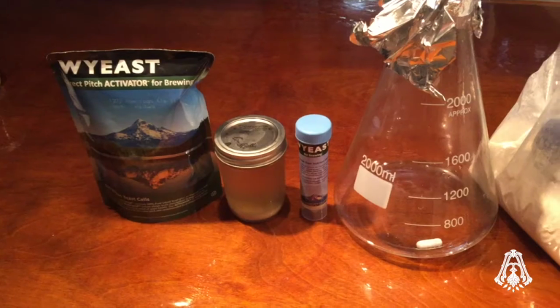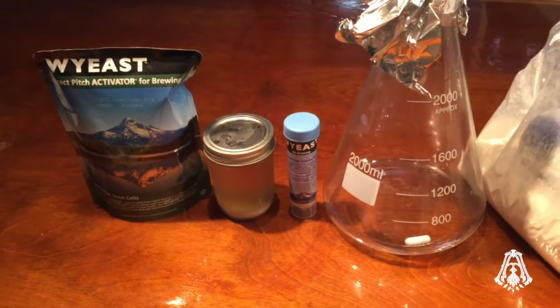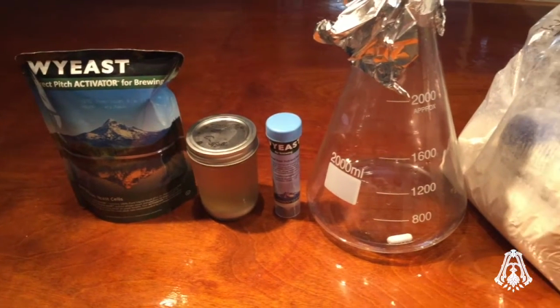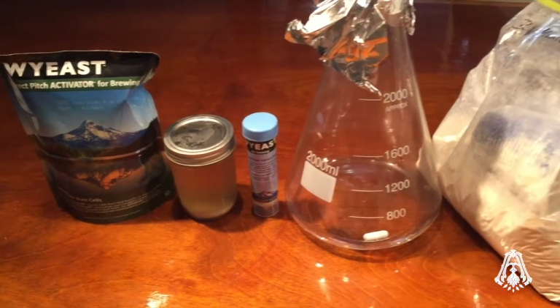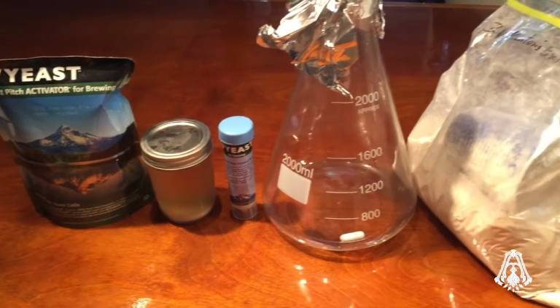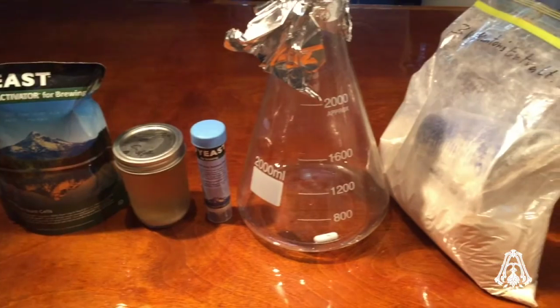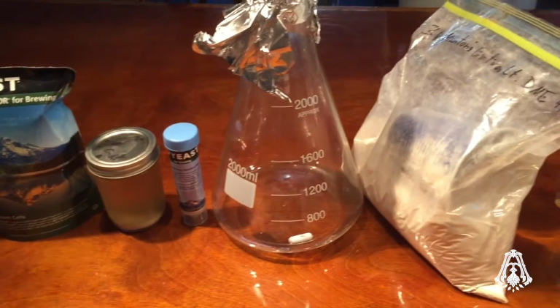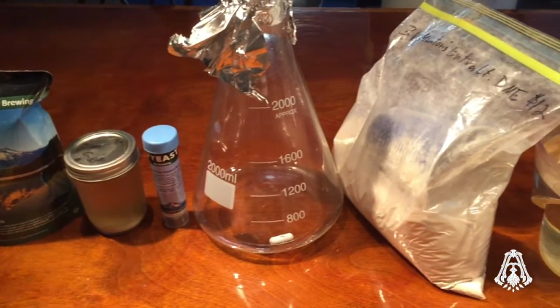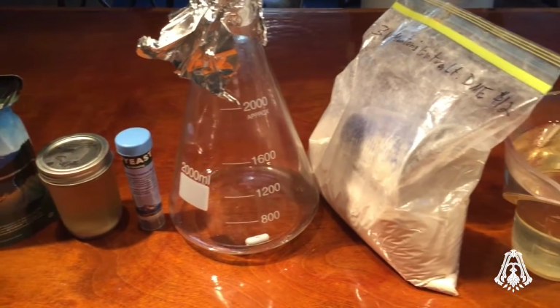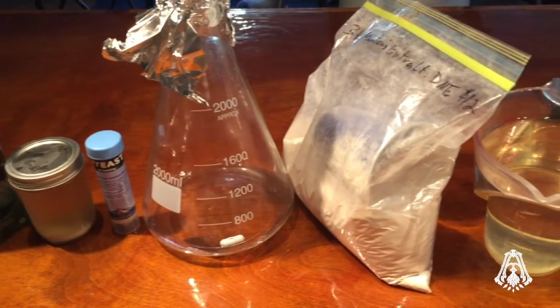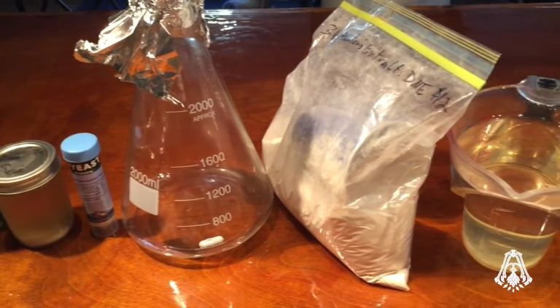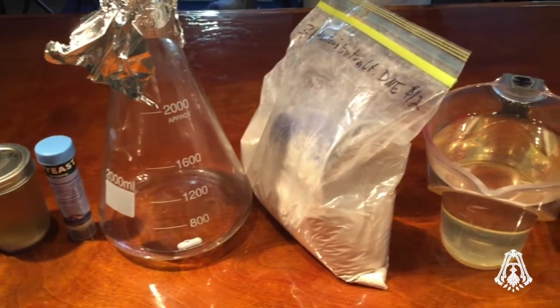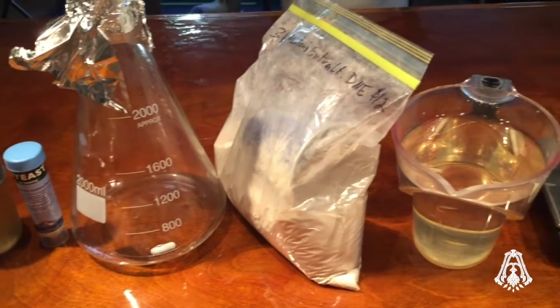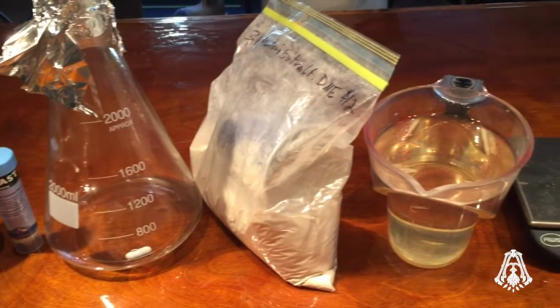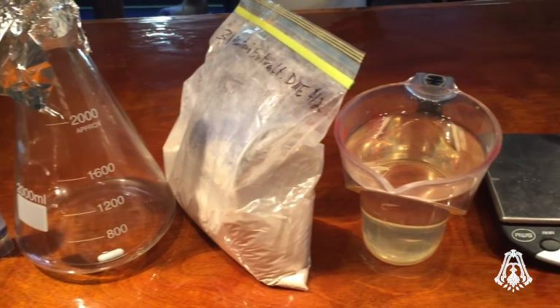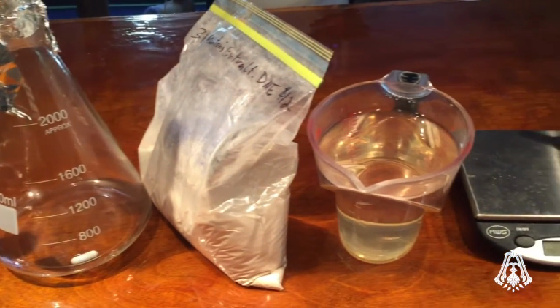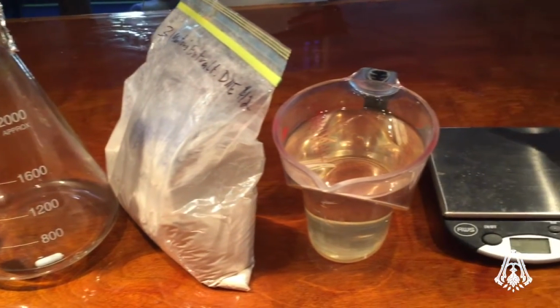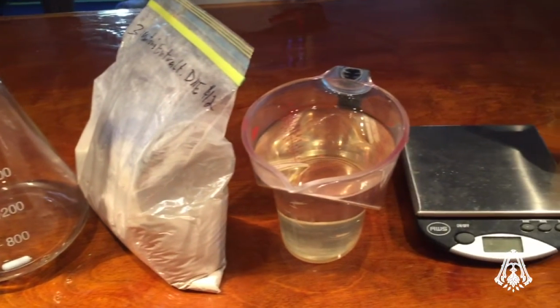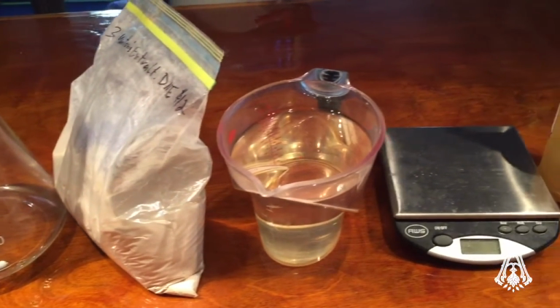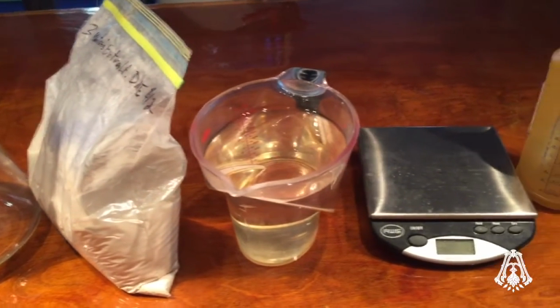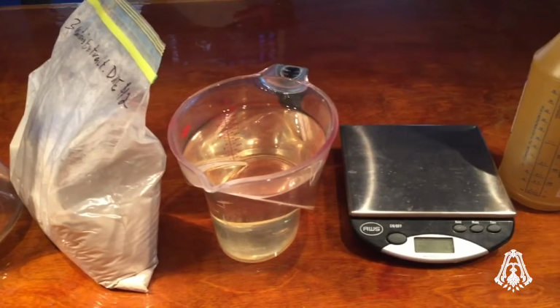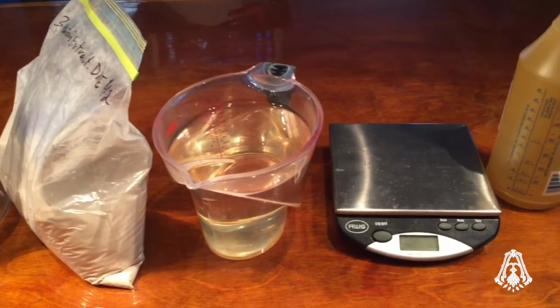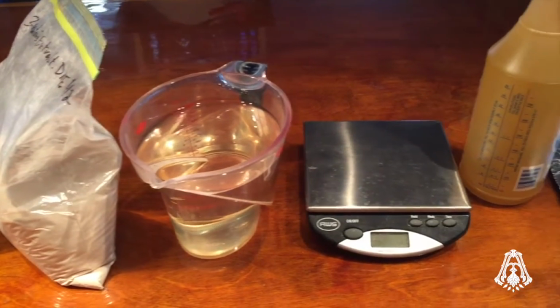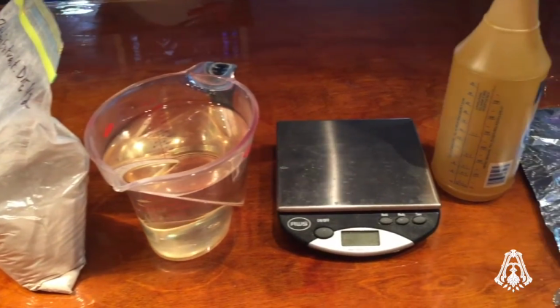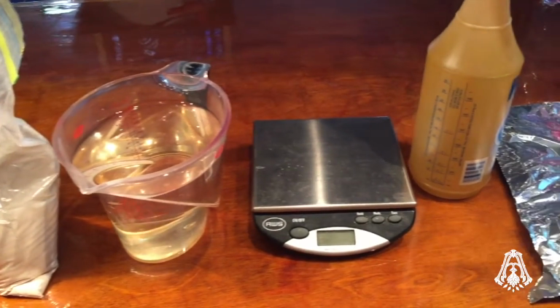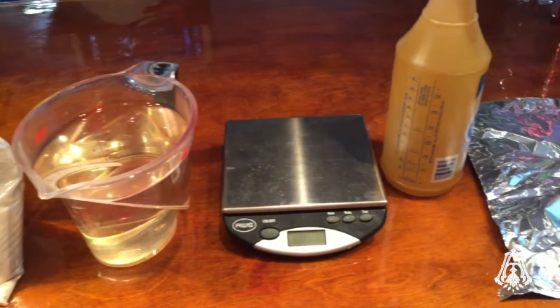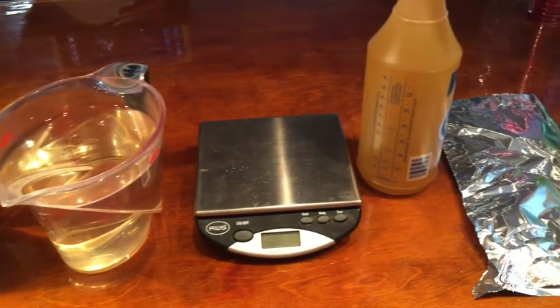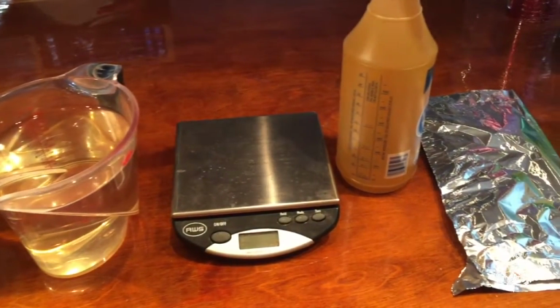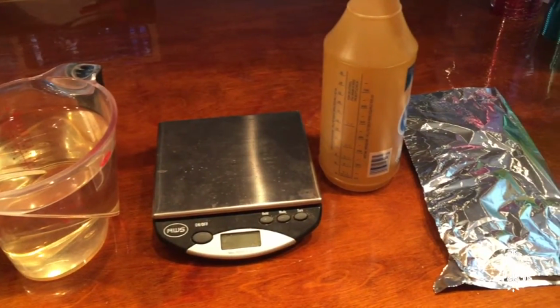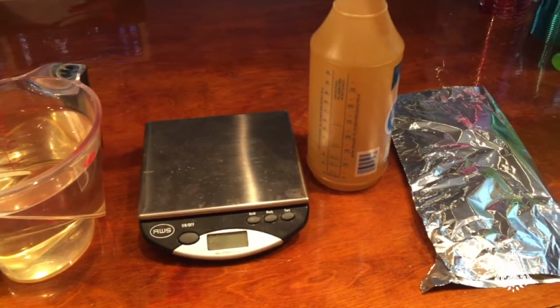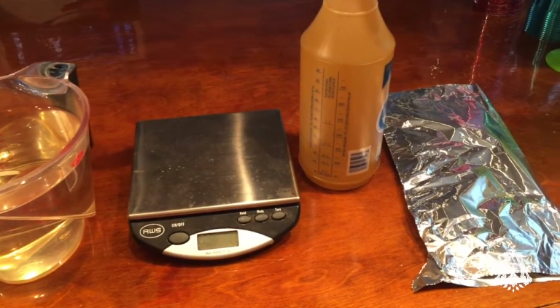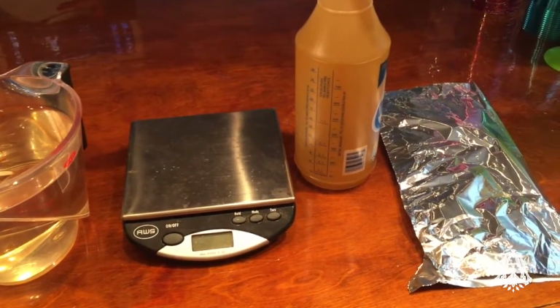This should be obvious, but you're going to need yeast. Optional but highly recommended: yeast nutrient, an Erlenmeyer flask, dry malt extract, water, a scale, a squirt bottle of sanitizer, tin foil, and optionally a funnel.